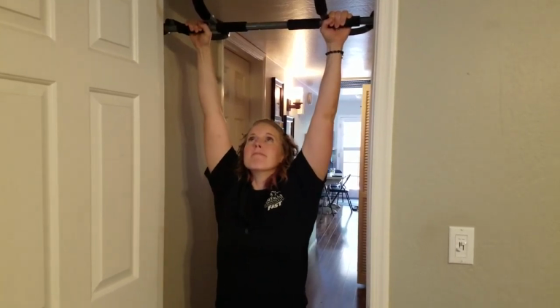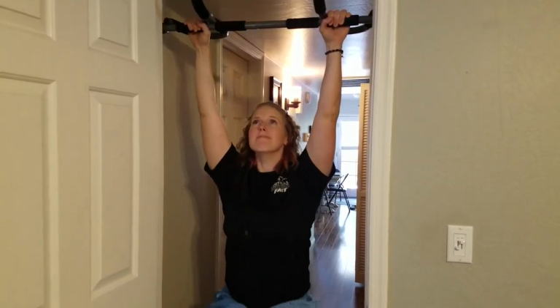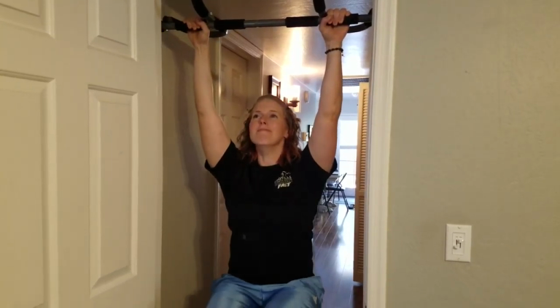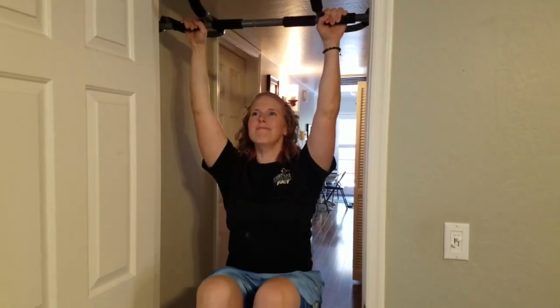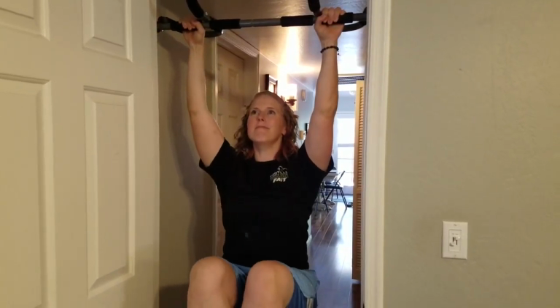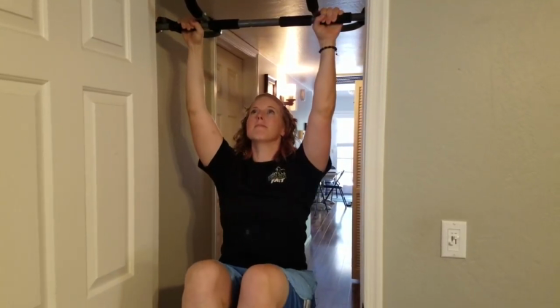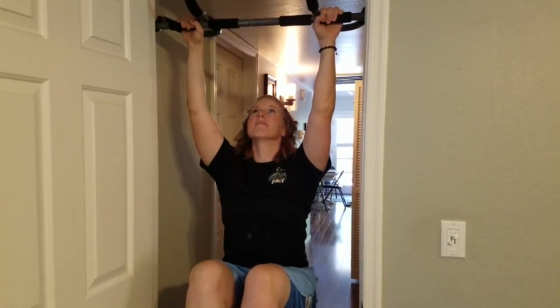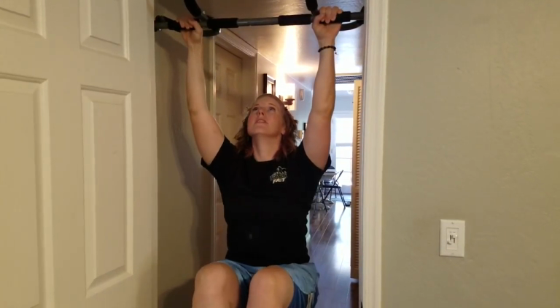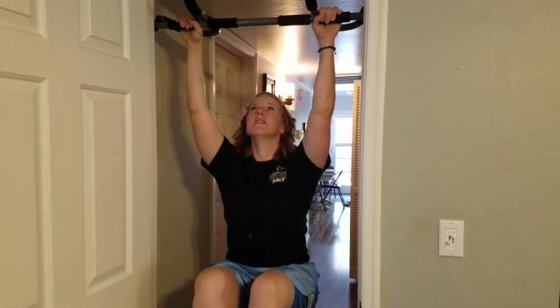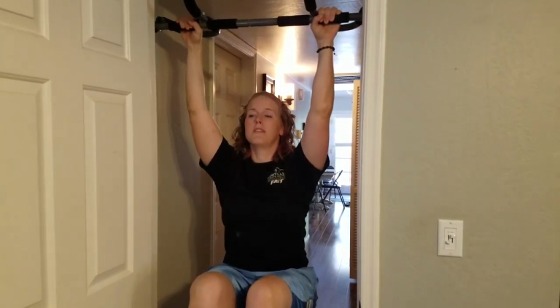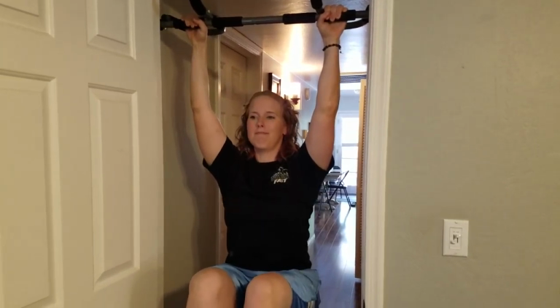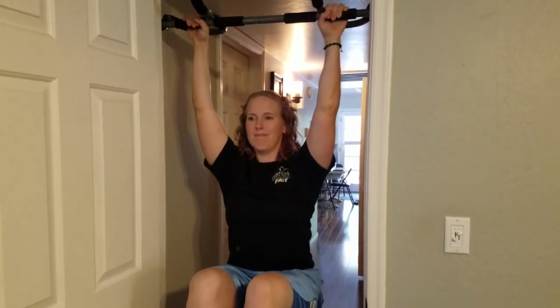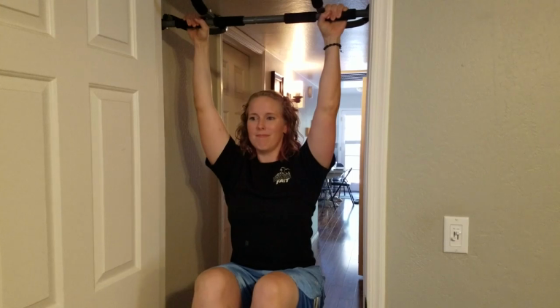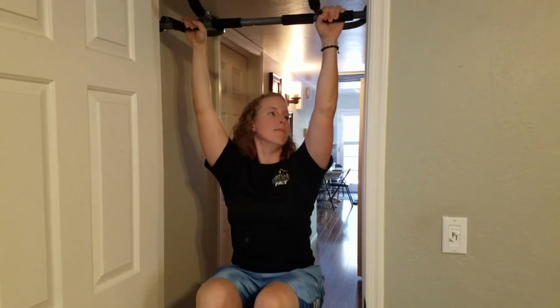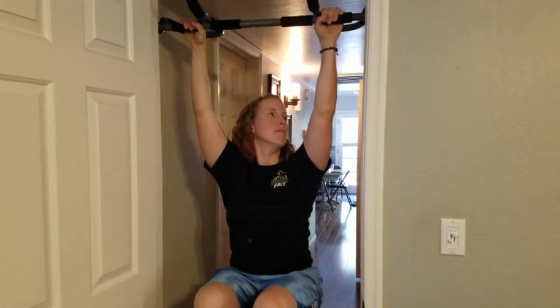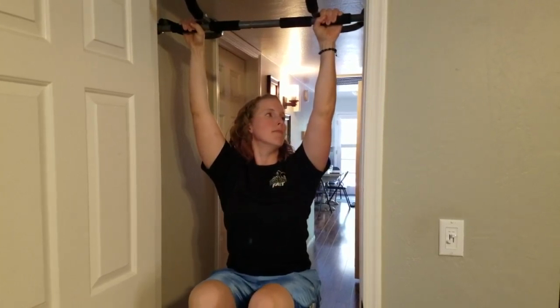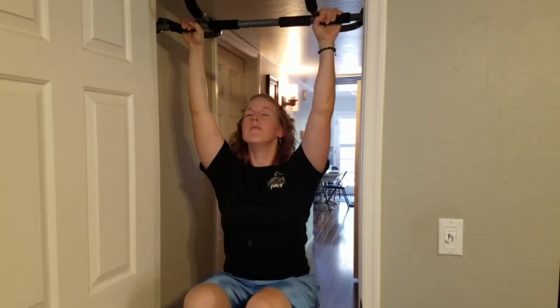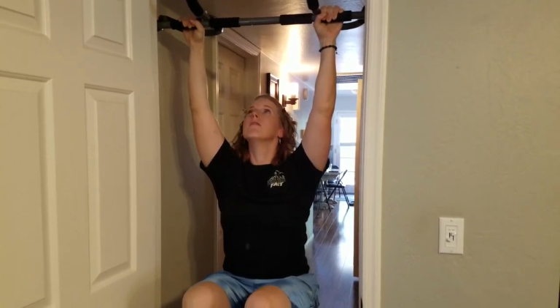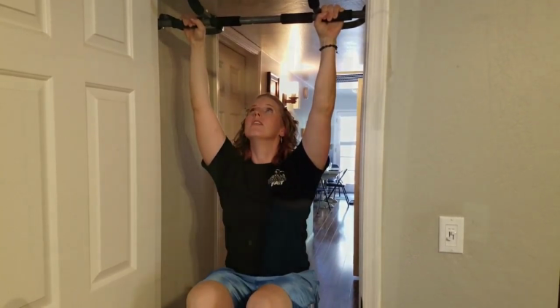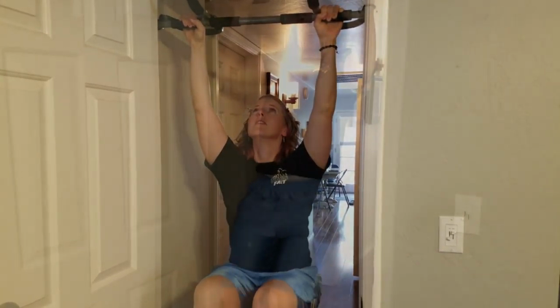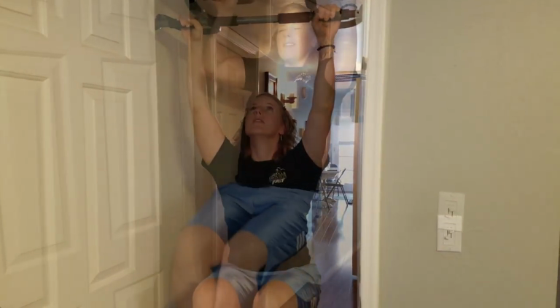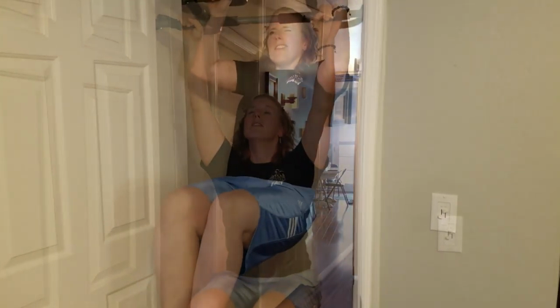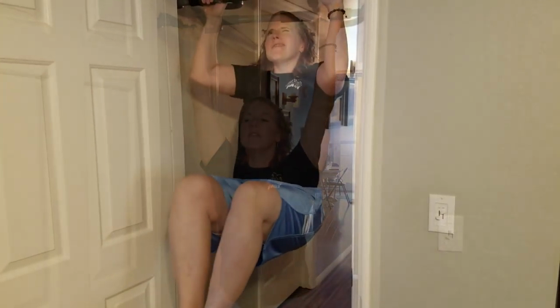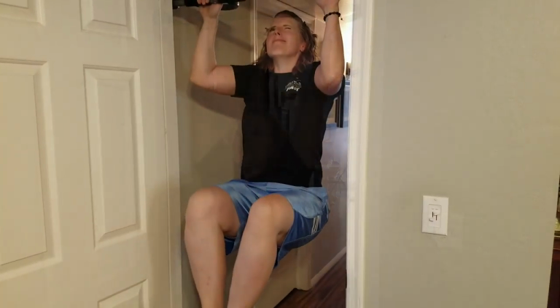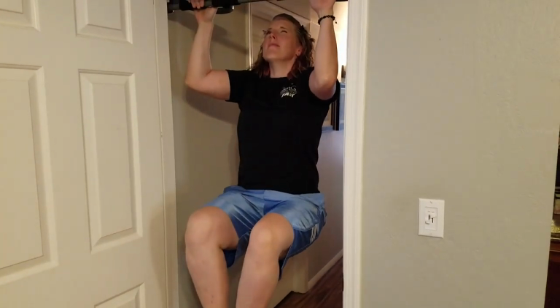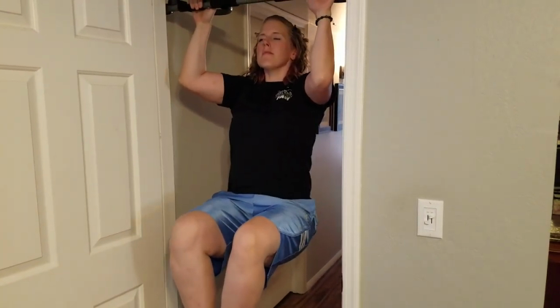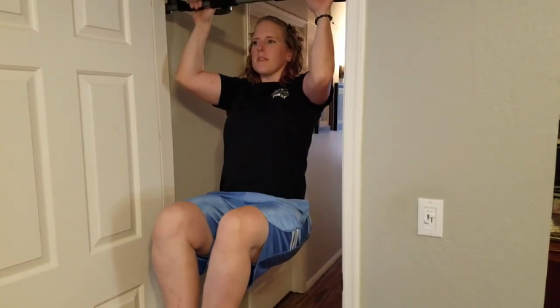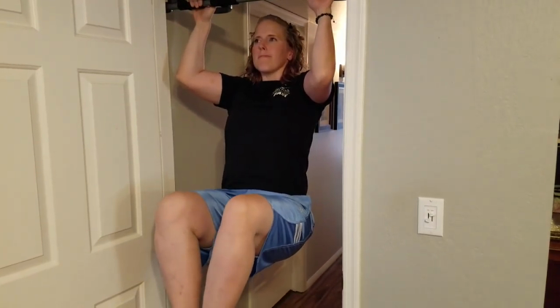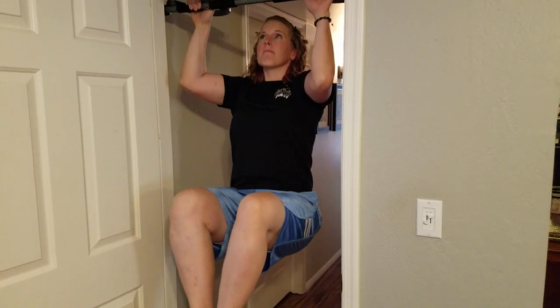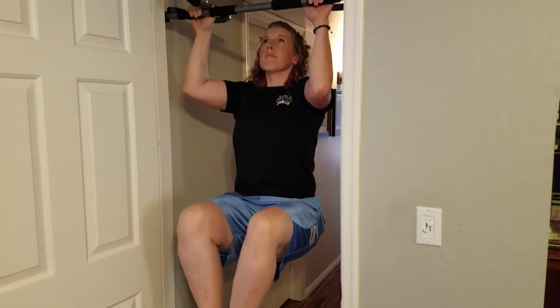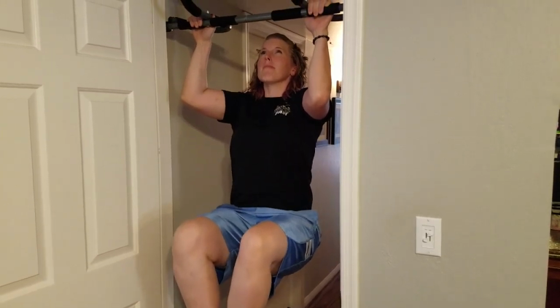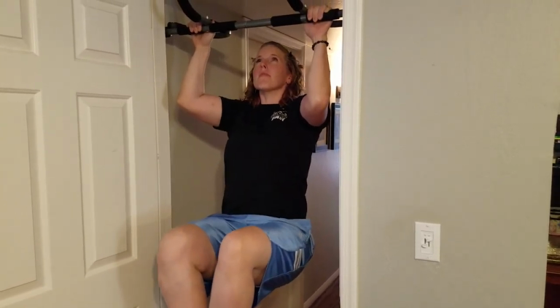Start at the bottom of the pull-up and bring your knees up as you bring your shoulders down and back. For the second rep, pull yourself up halfway and then bring your knees up.